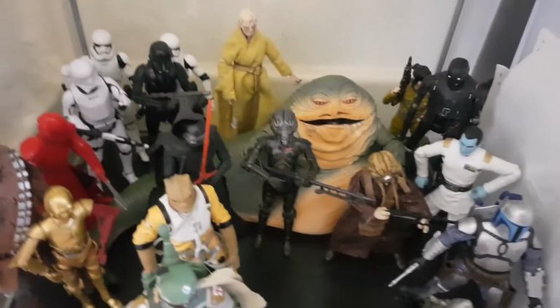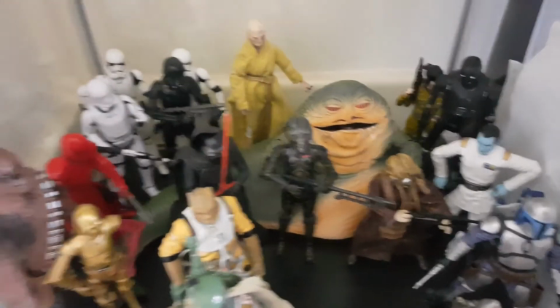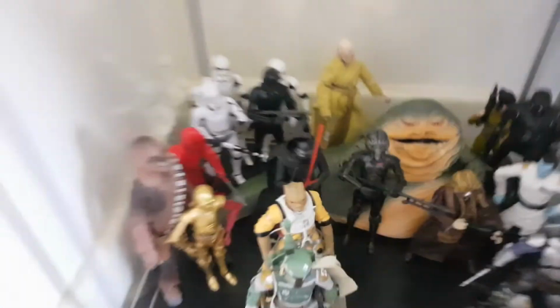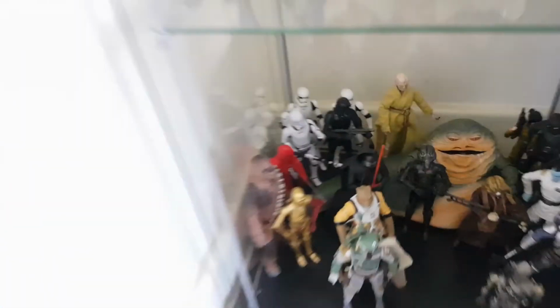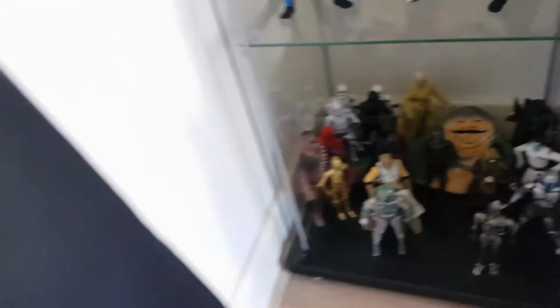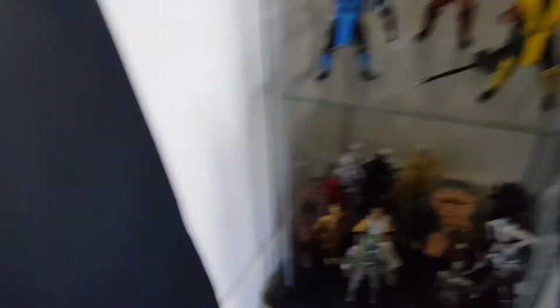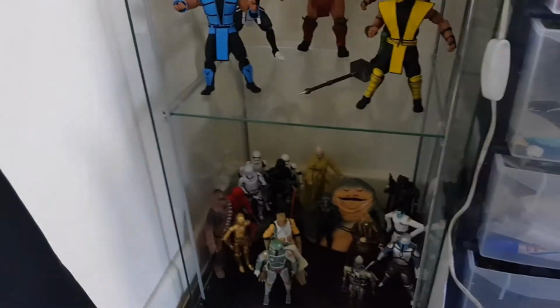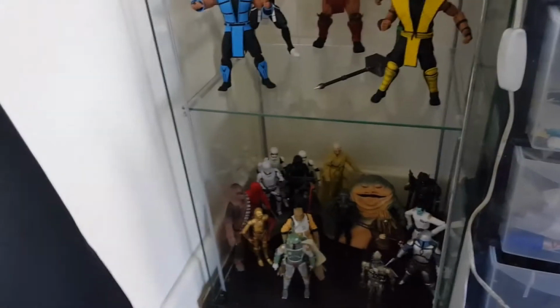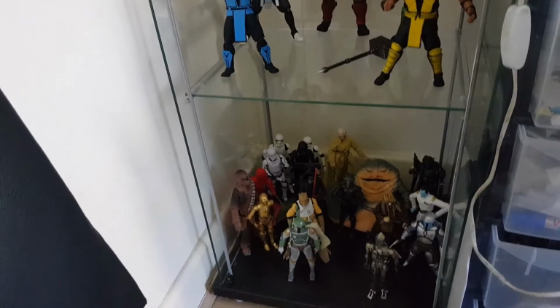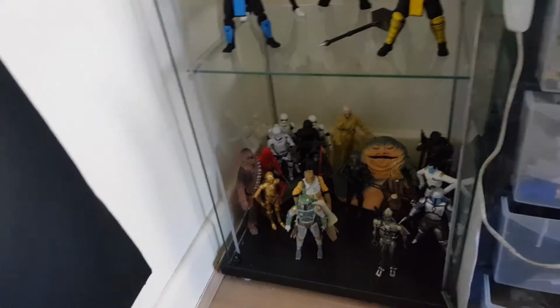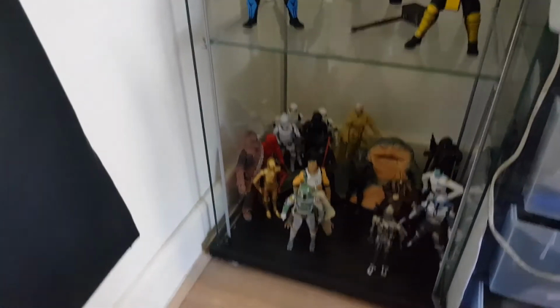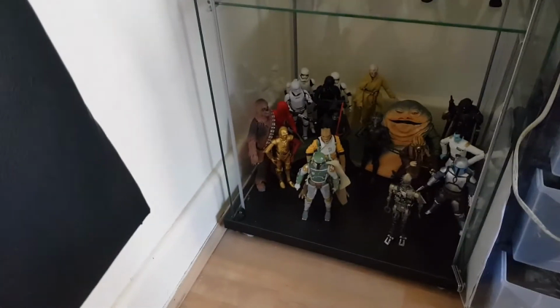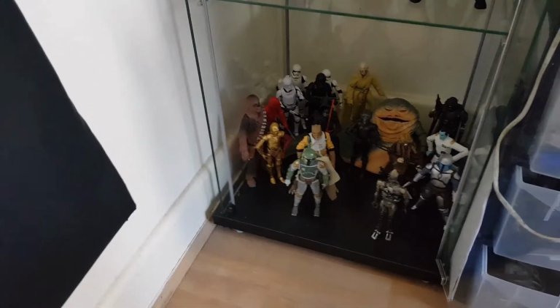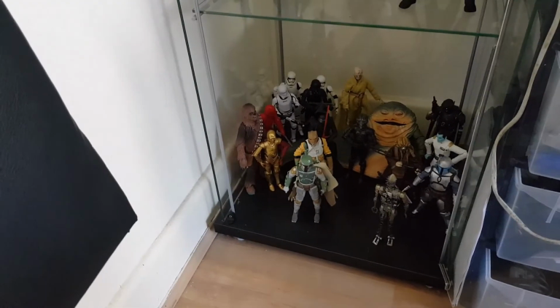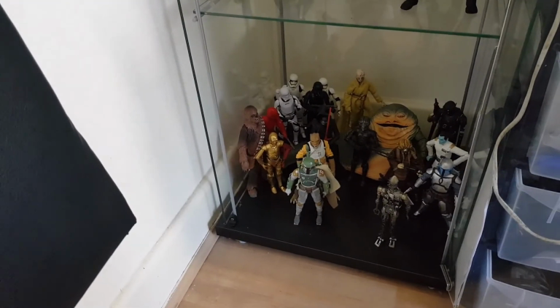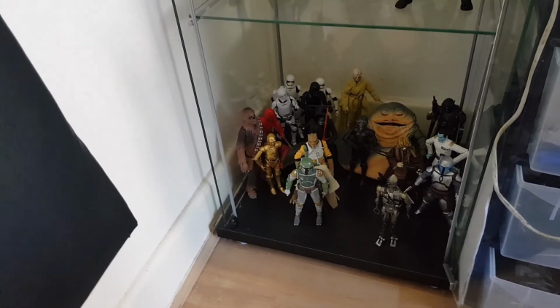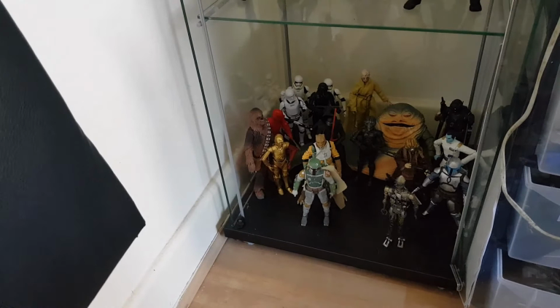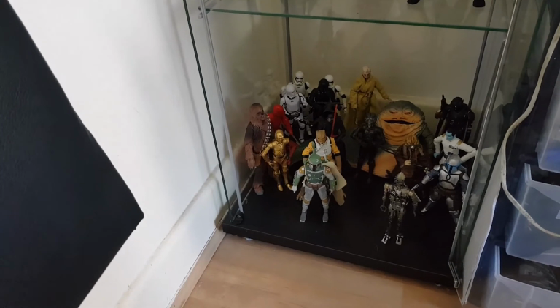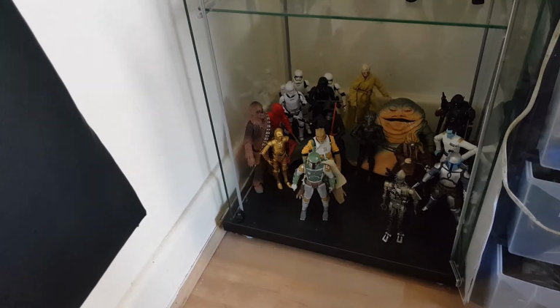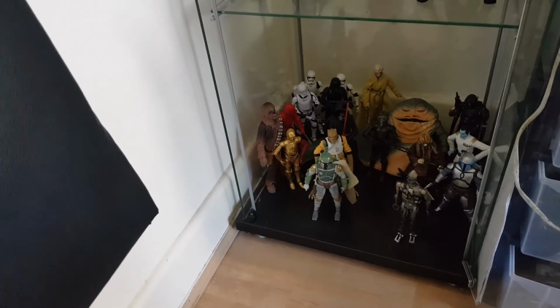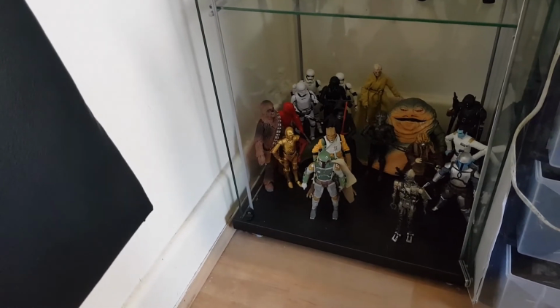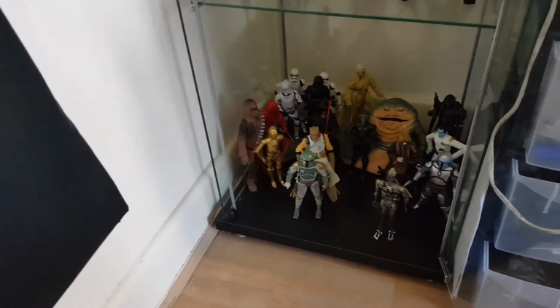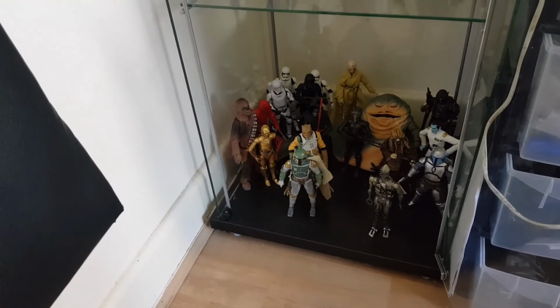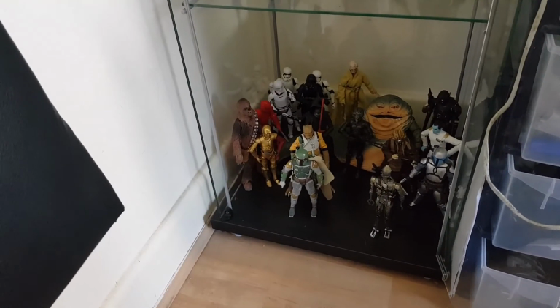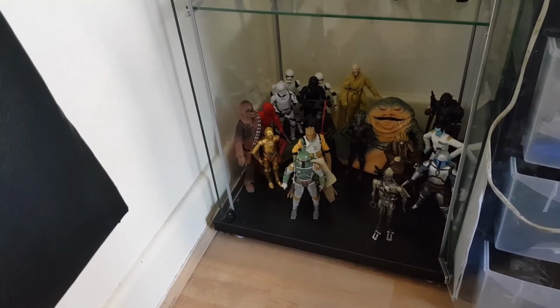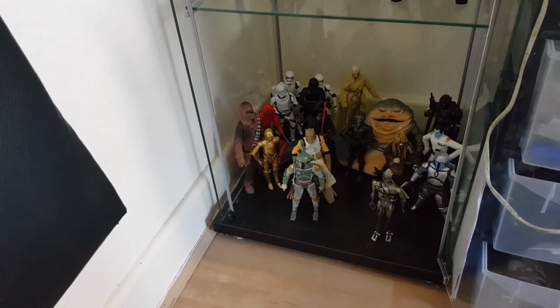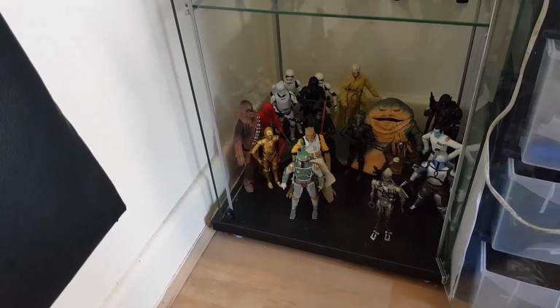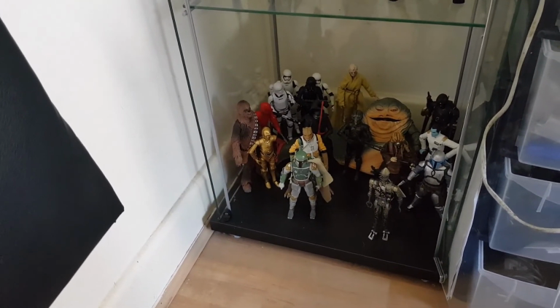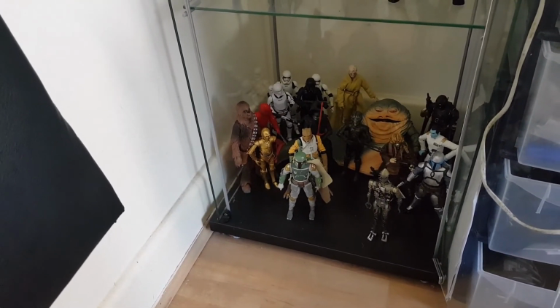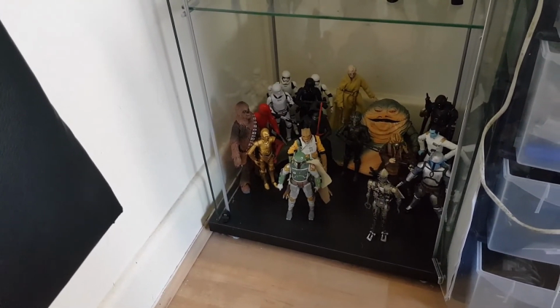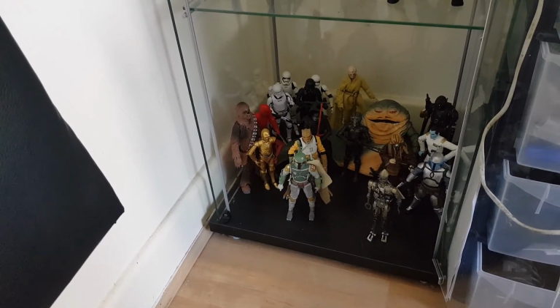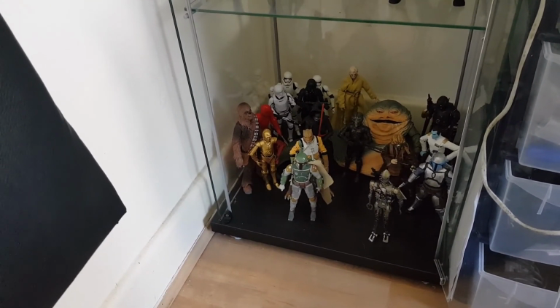That's just a brief look at my Star Wars collection. Please have a great Star Wars Day, and we'll see you real soon on the channel. Thanks for watching — bye!